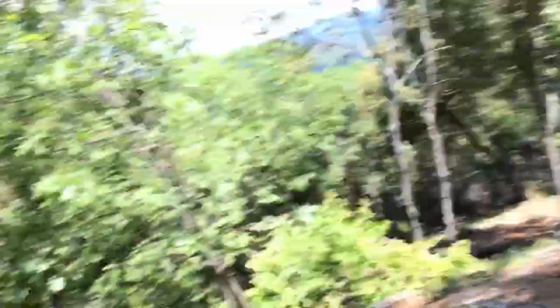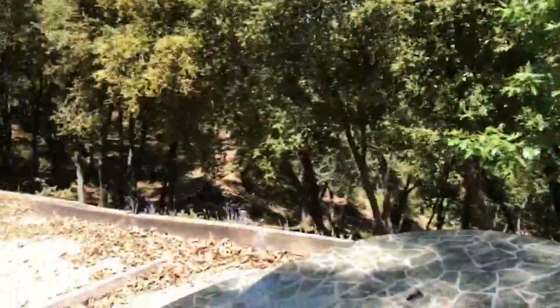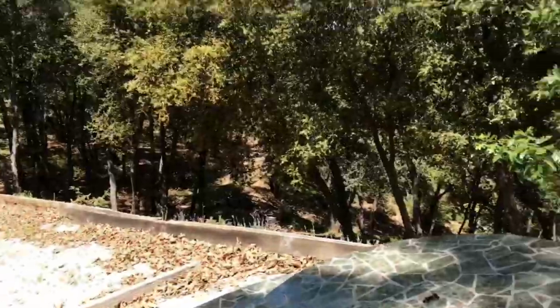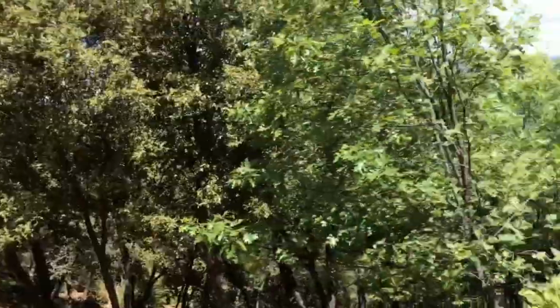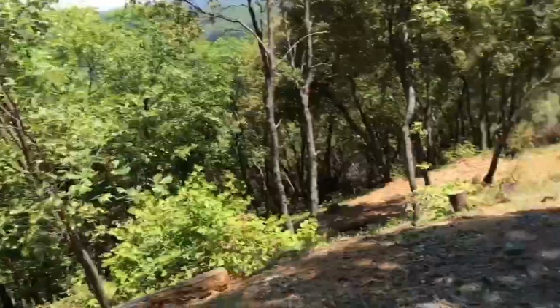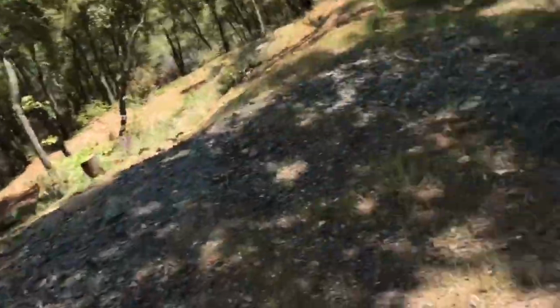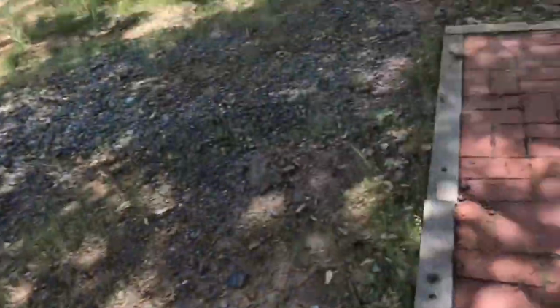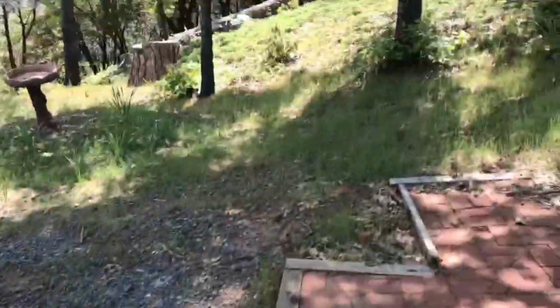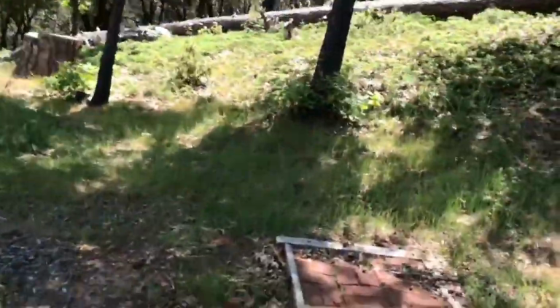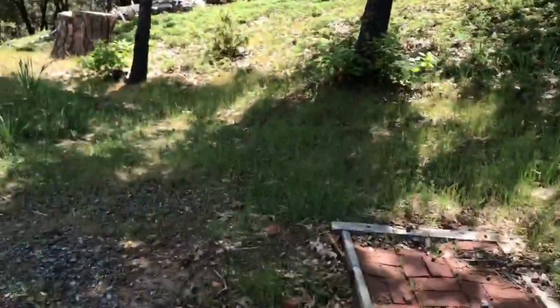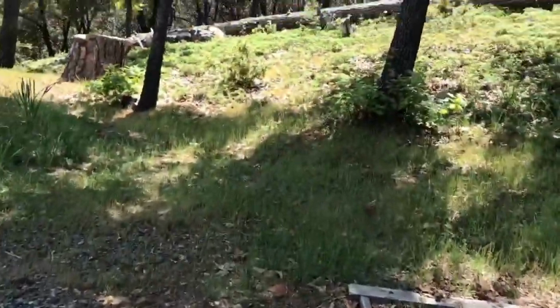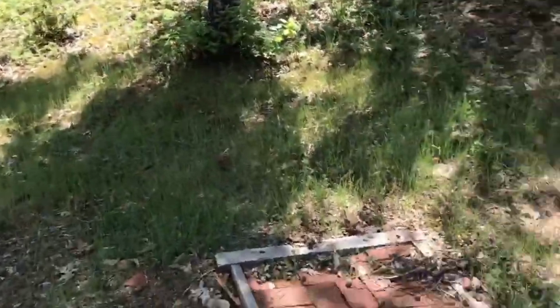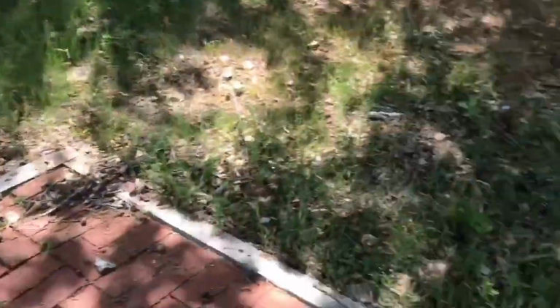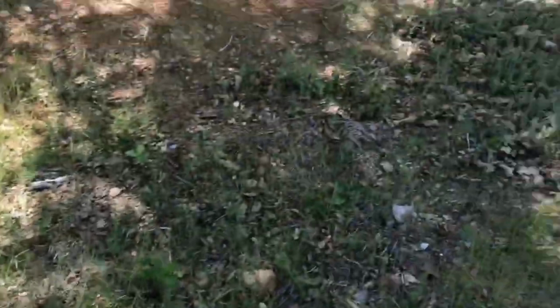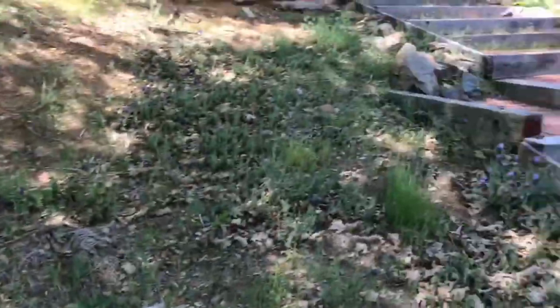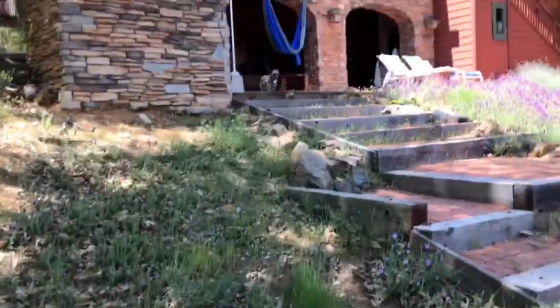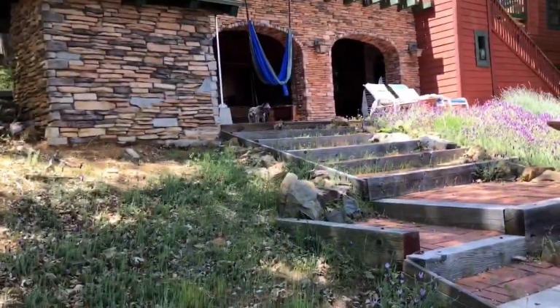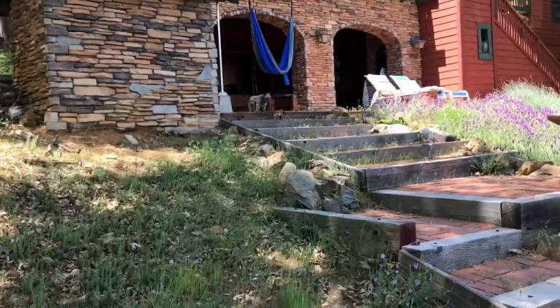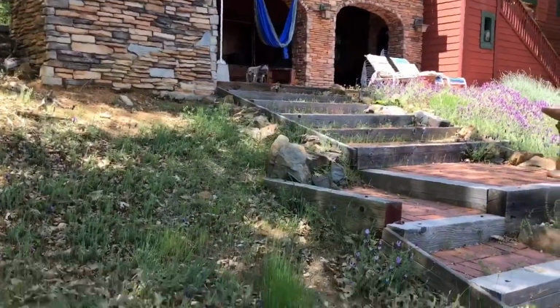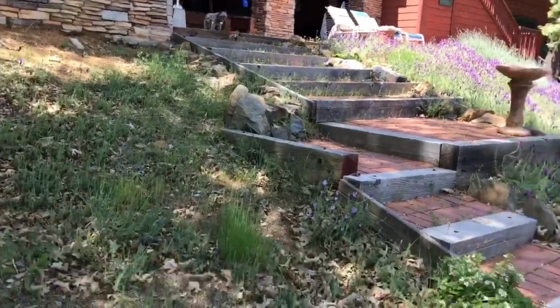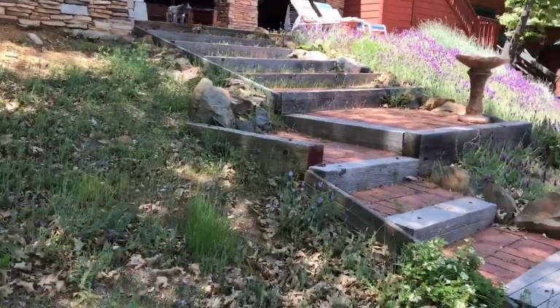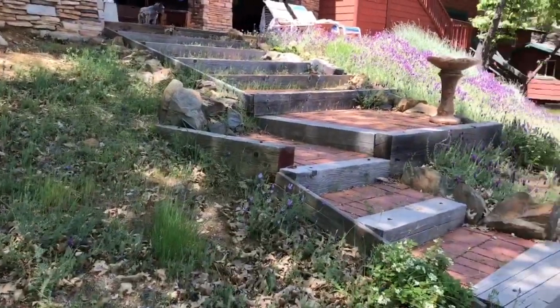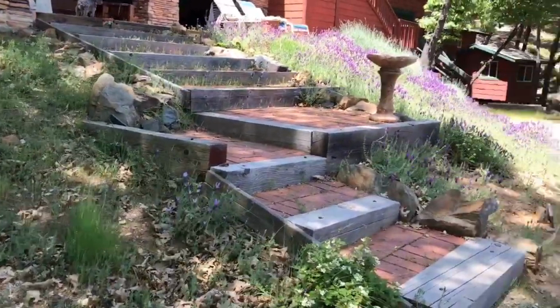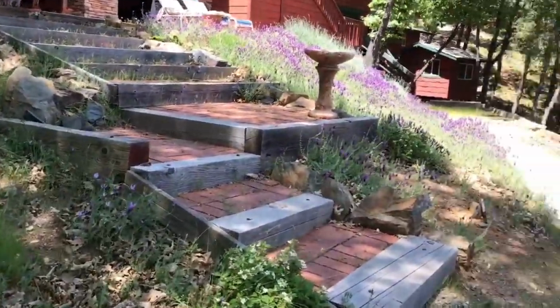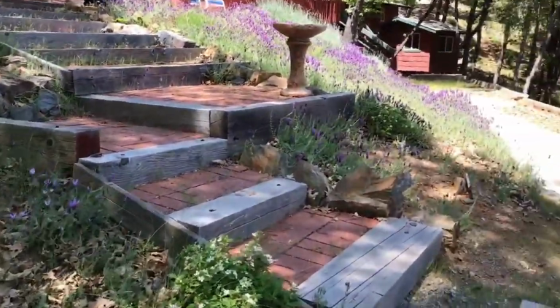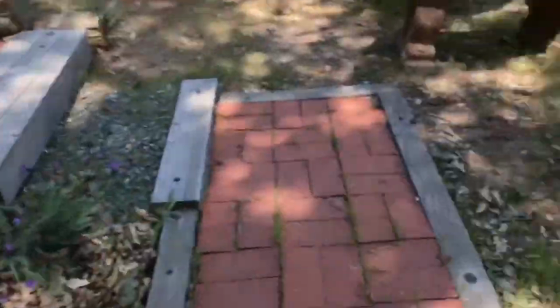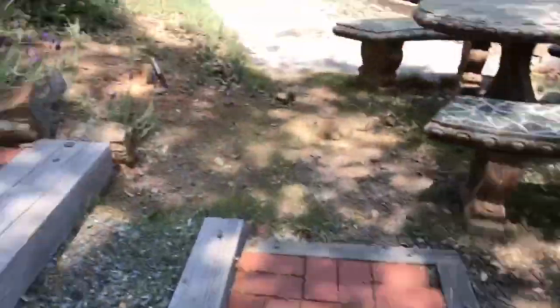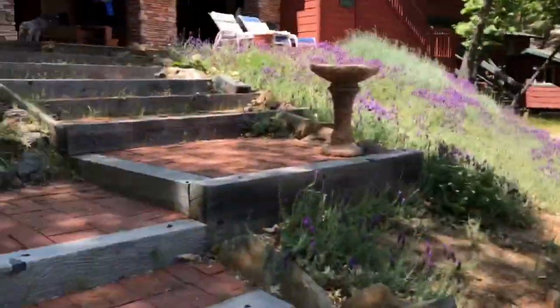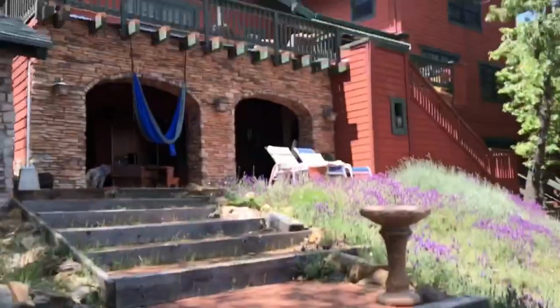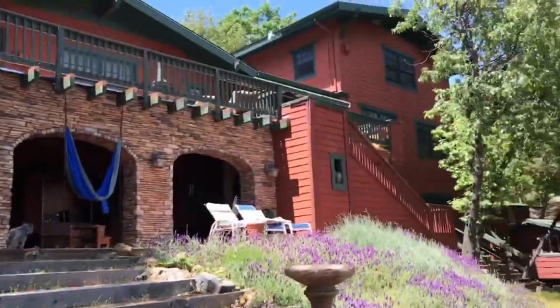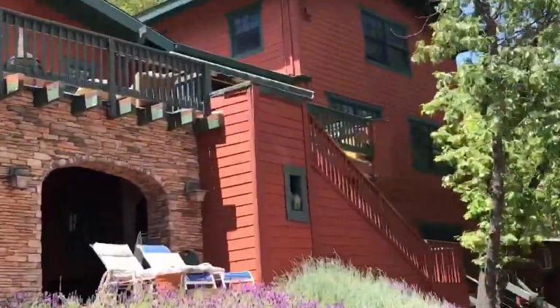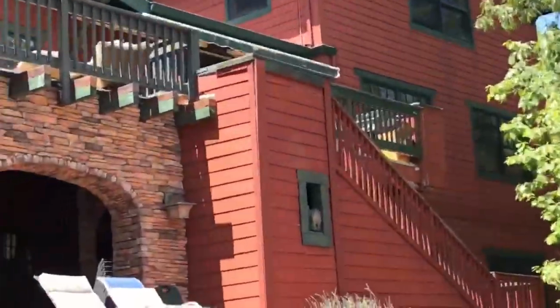Did I just hear a turkey? Yeah, there are turkeys near us! And this is the back of the house.